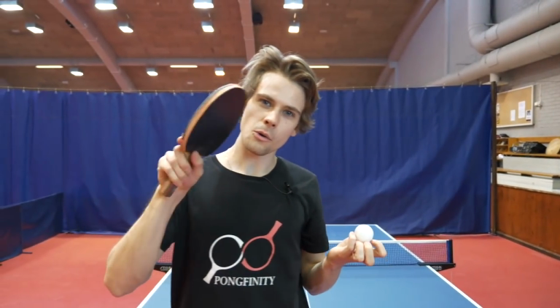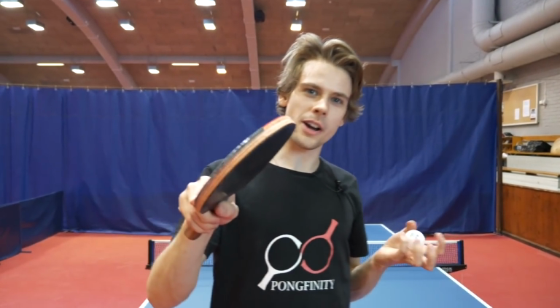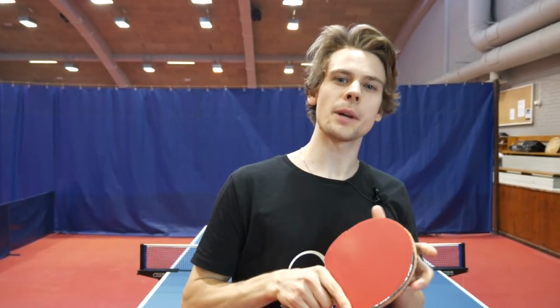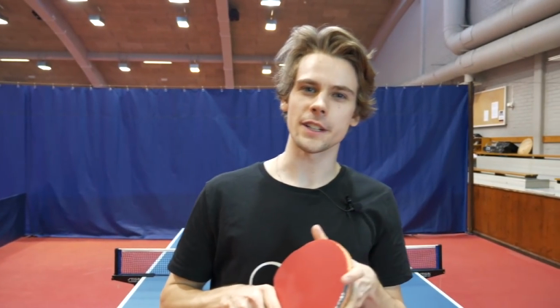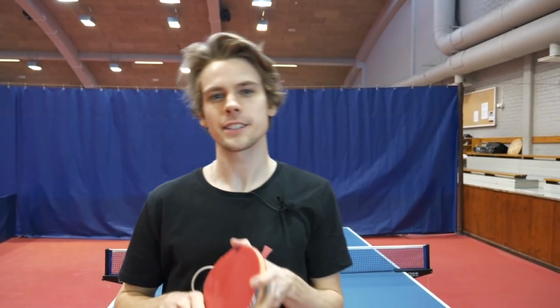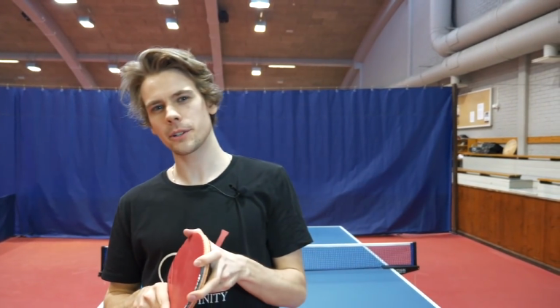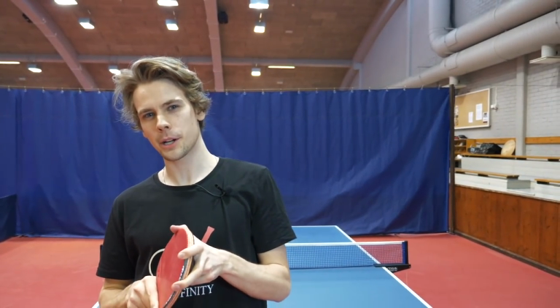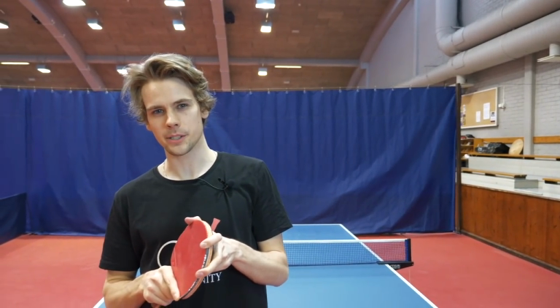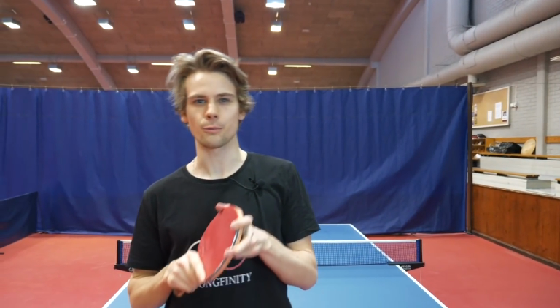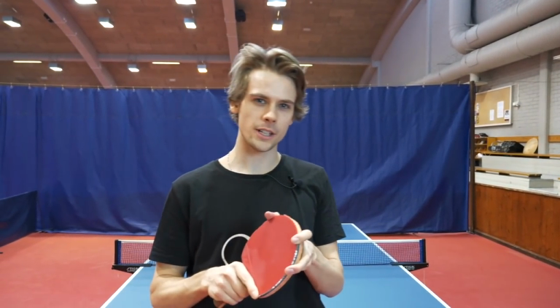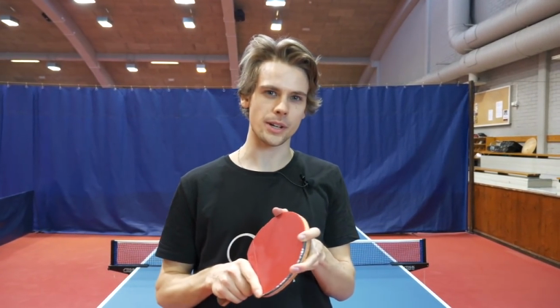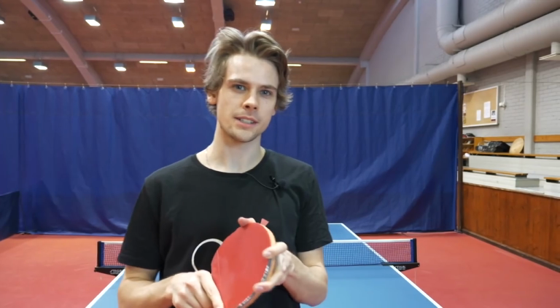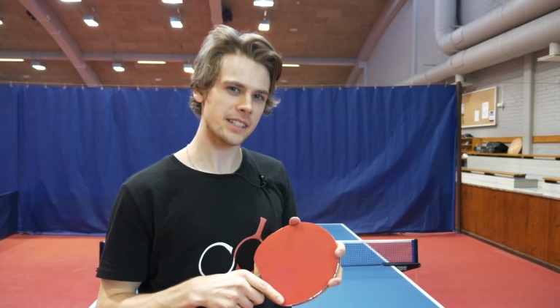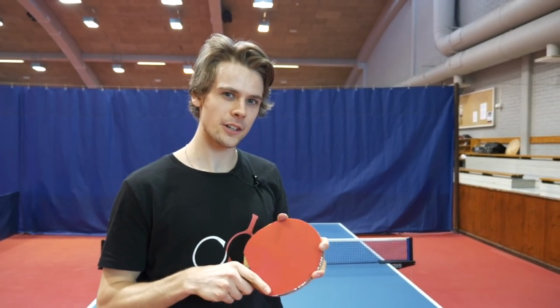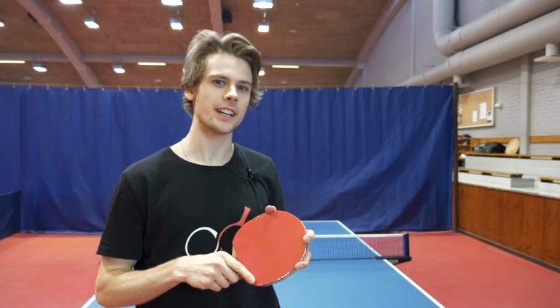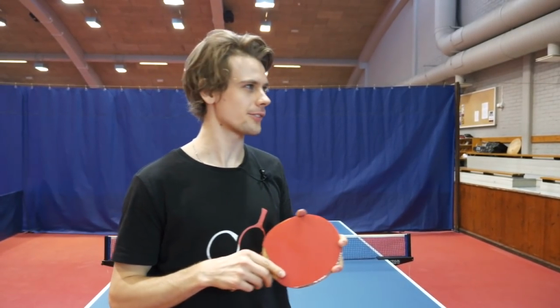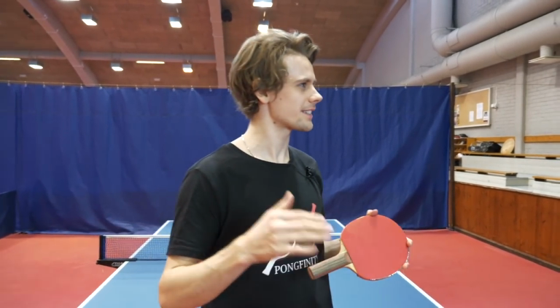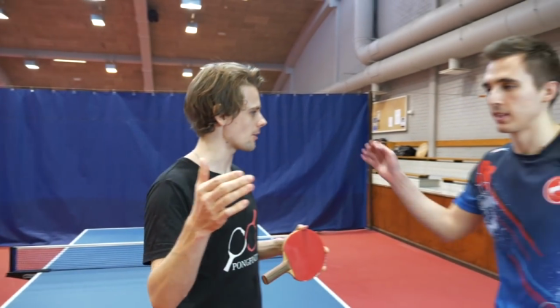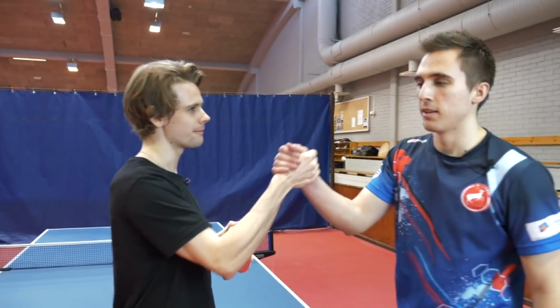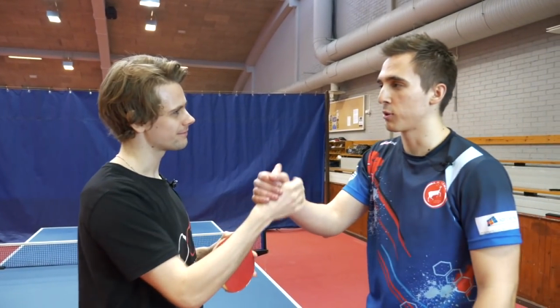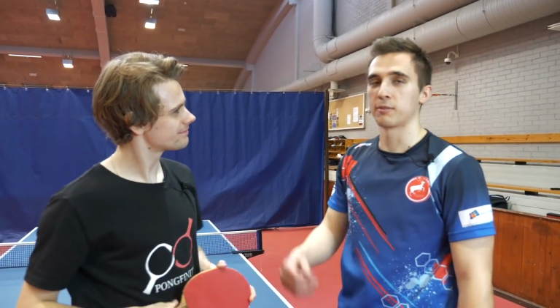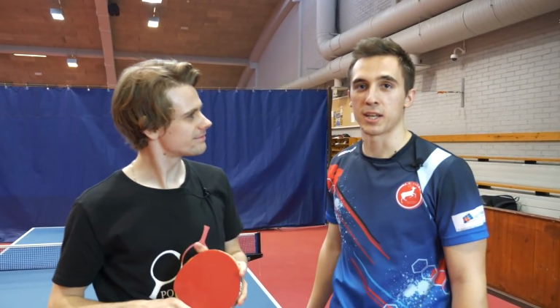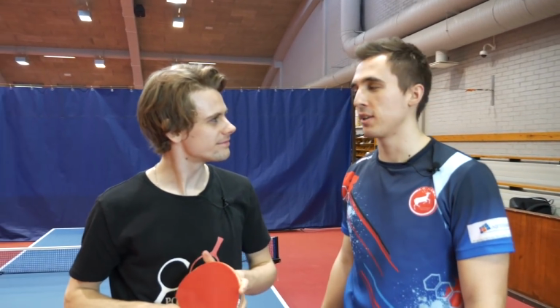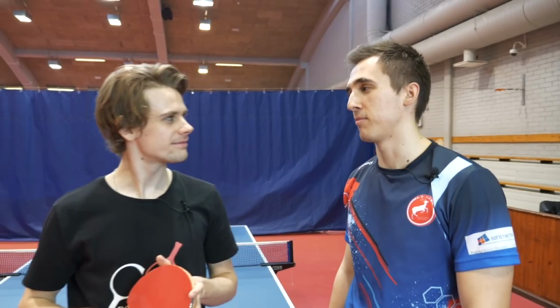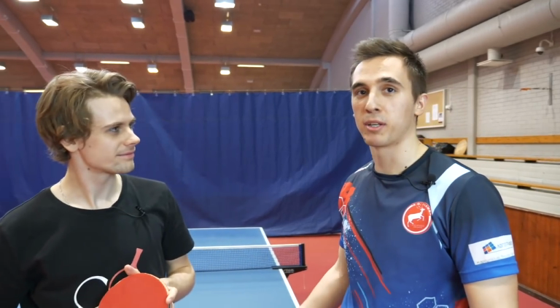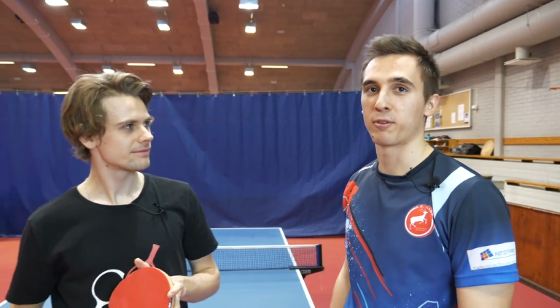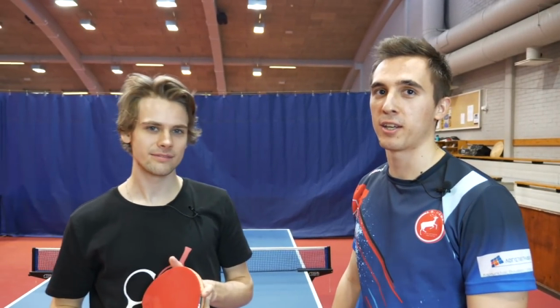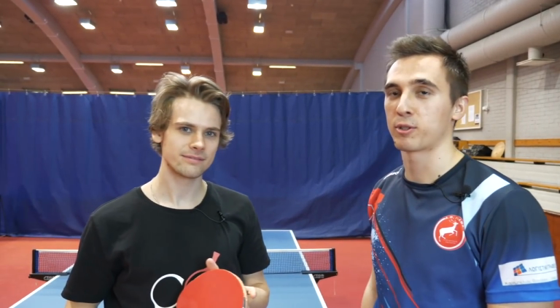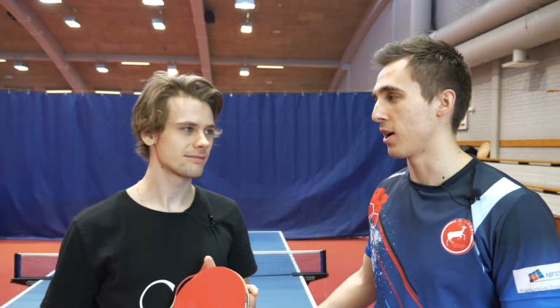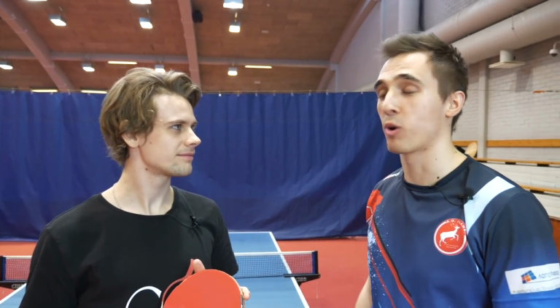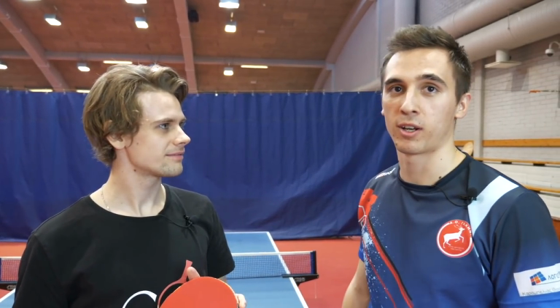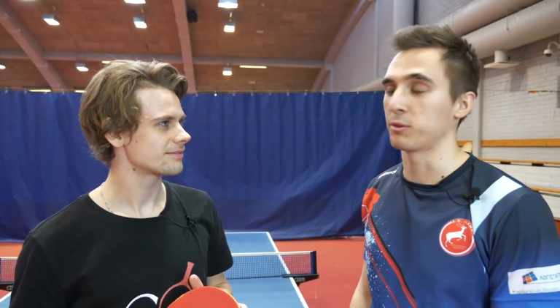What's up guys, we're Pongfinity. Today we're doing a special episode with one of our subscribers. He's Stefanos and he's from Greece. Welcome. Thank you guys, it's nice to be here. I'm a big fan of your channel so I hope we'll have a great time today.